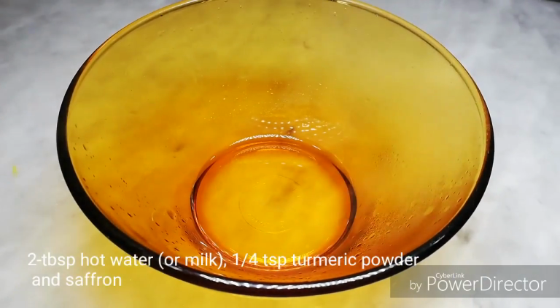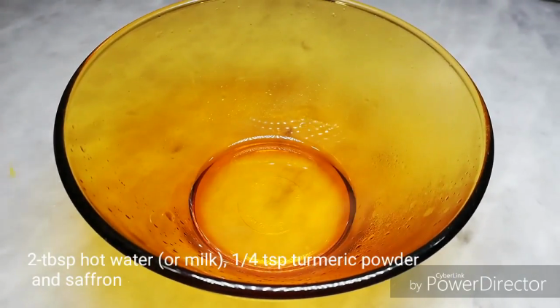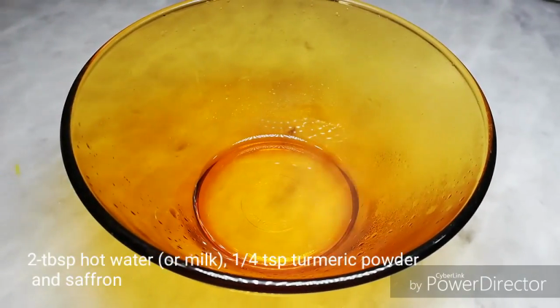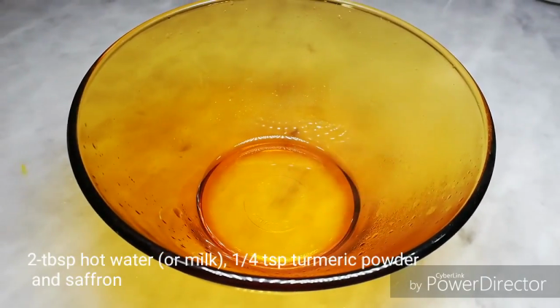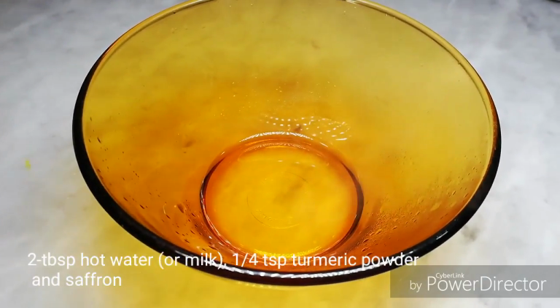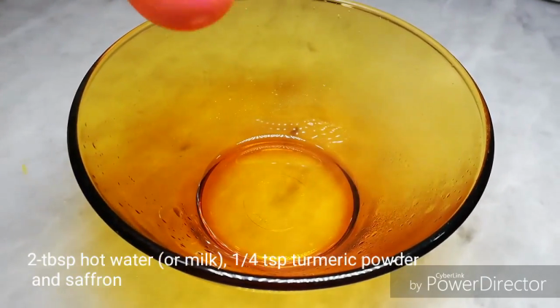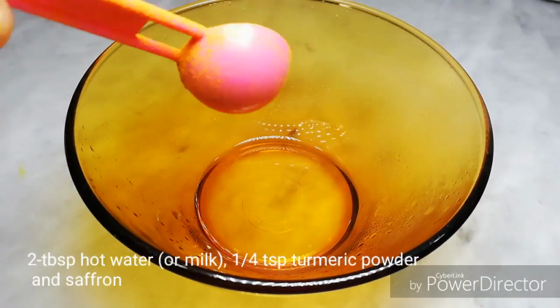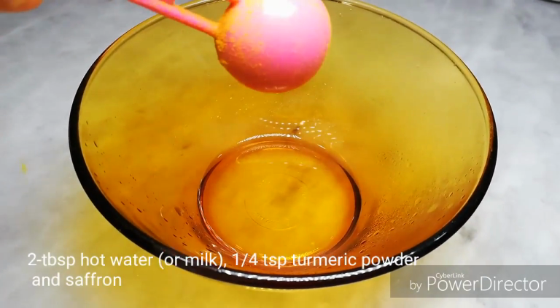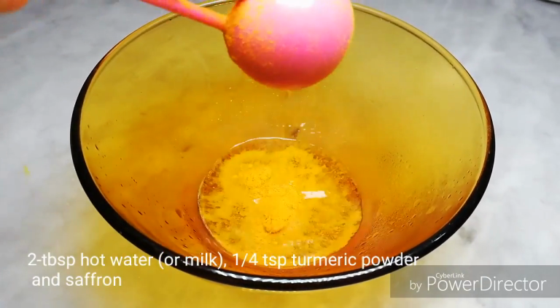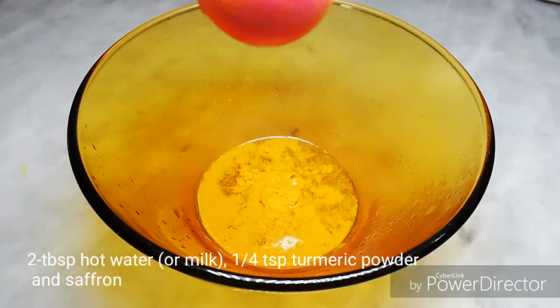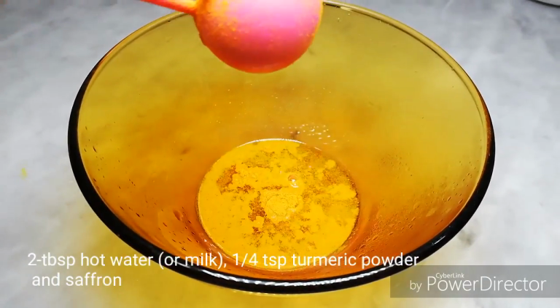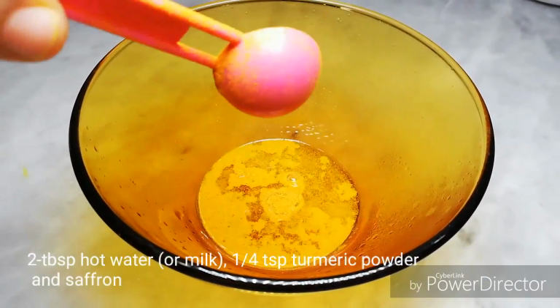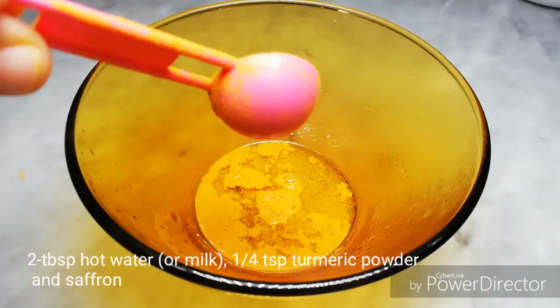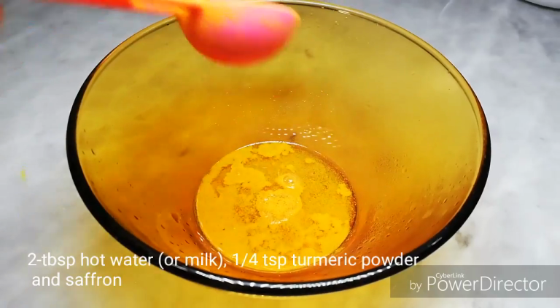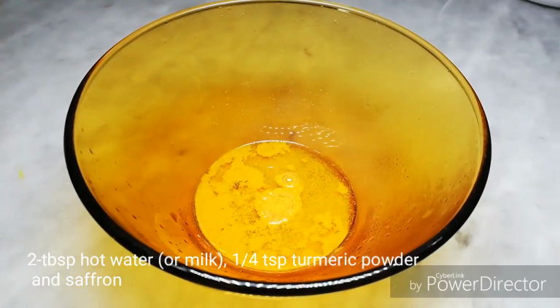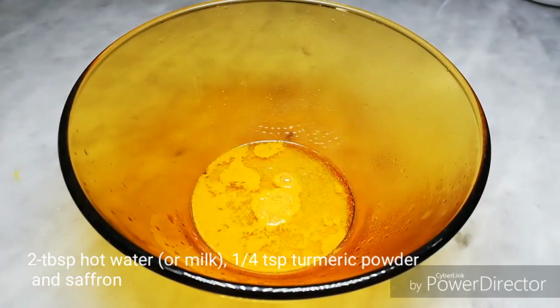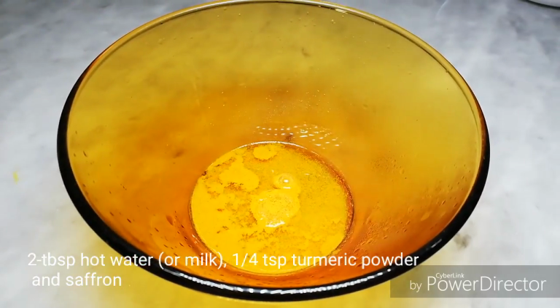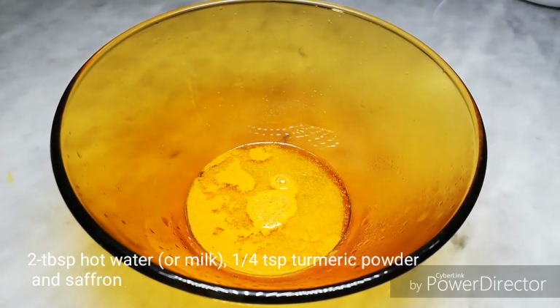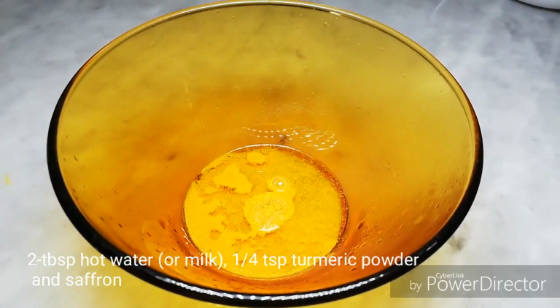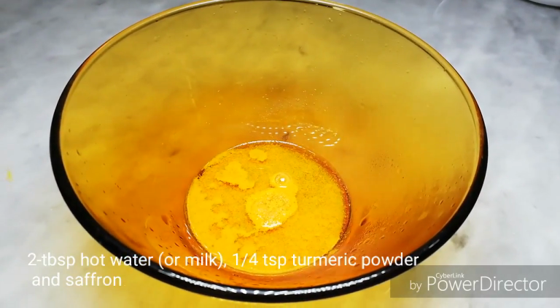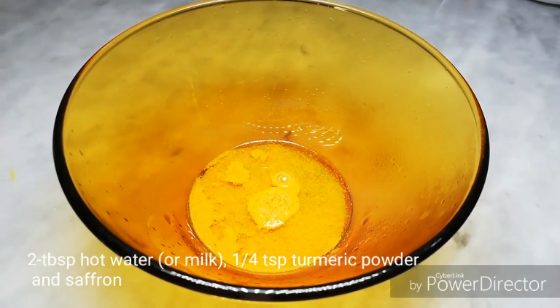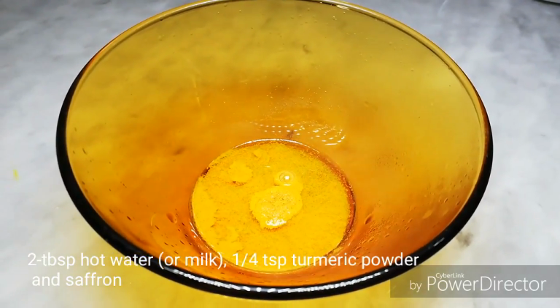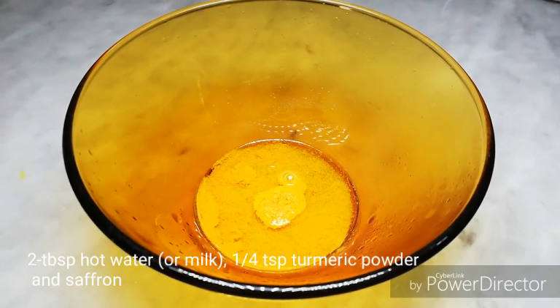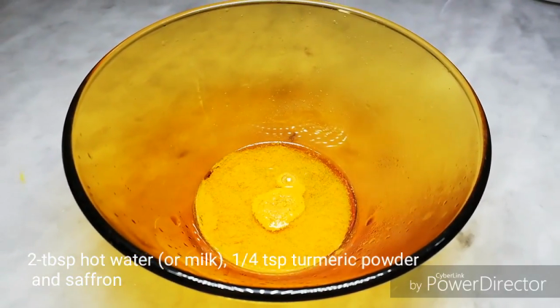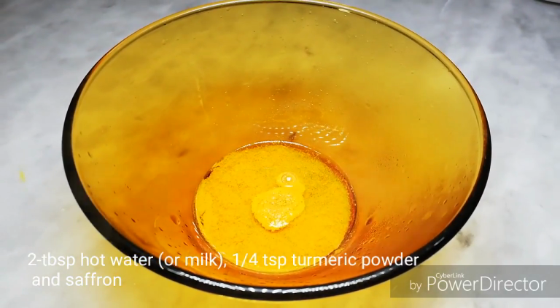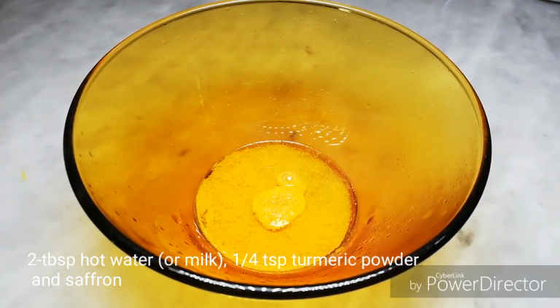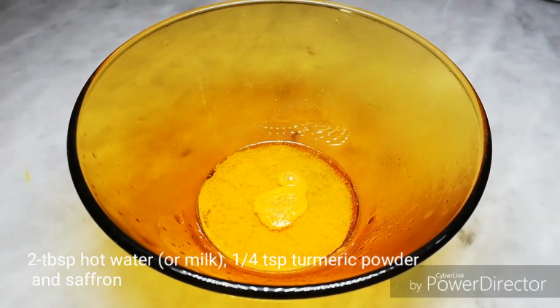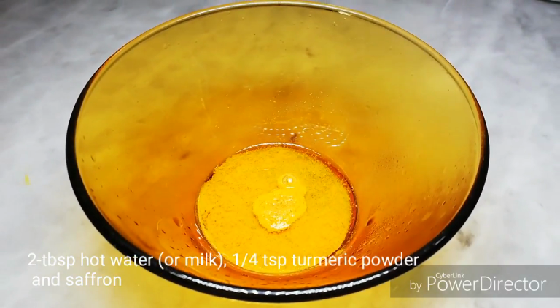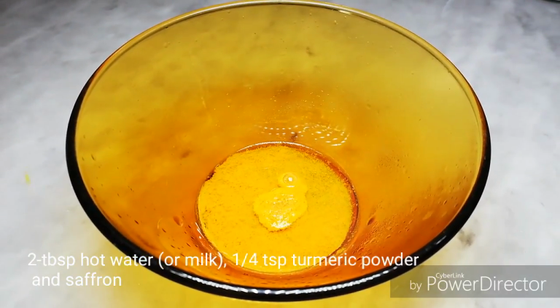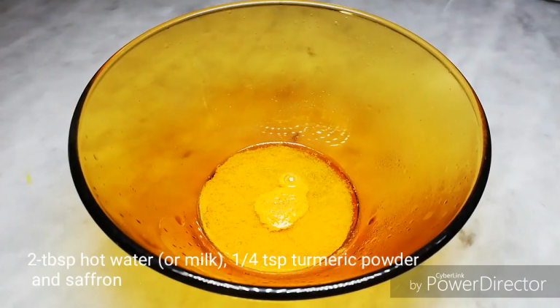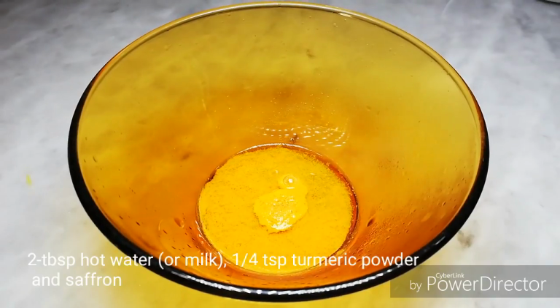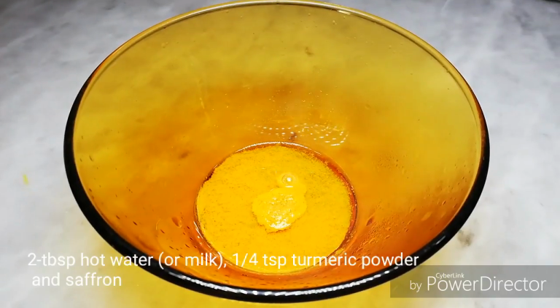2 tablespoons of the fish masala, then 1 teaspoon of the fish masala. I will use saffron, which gives a better color.